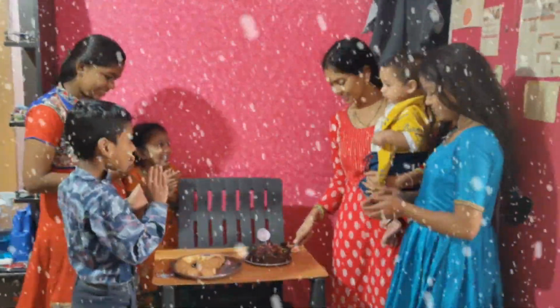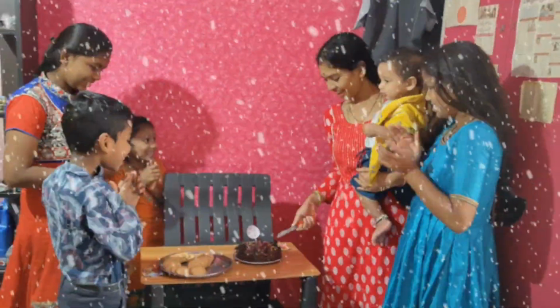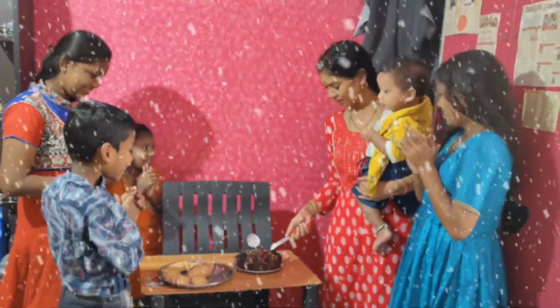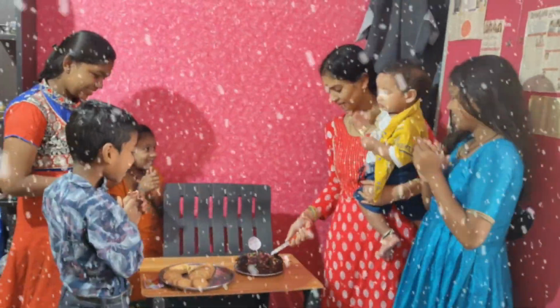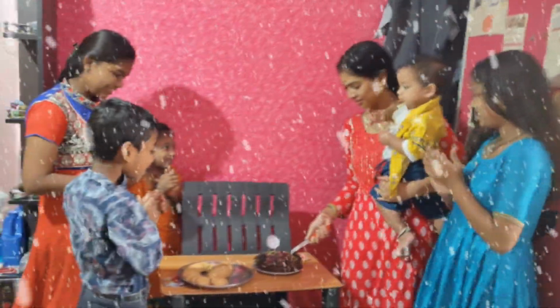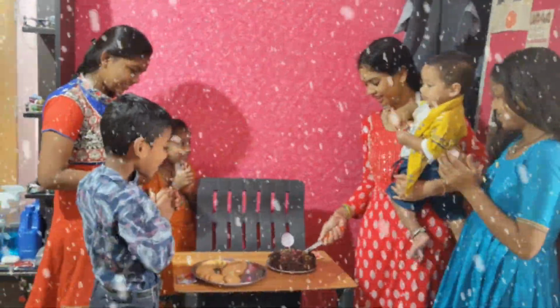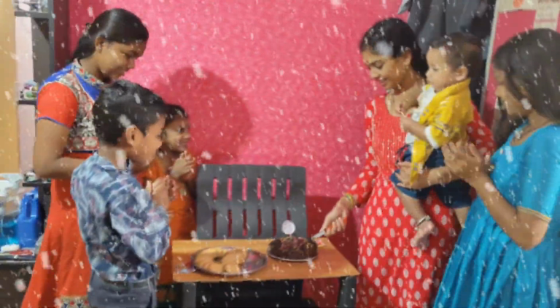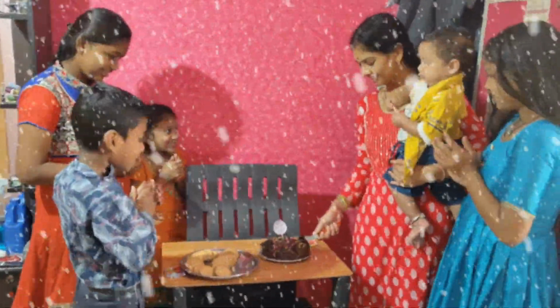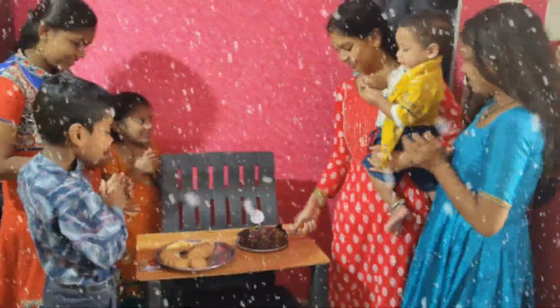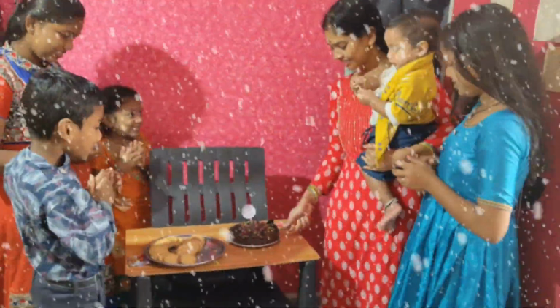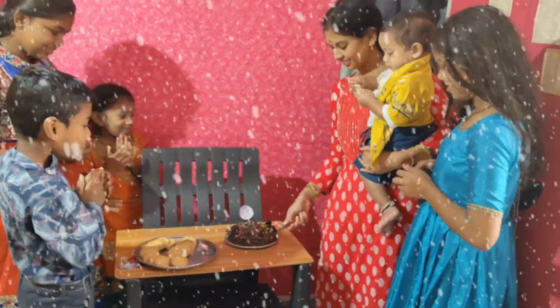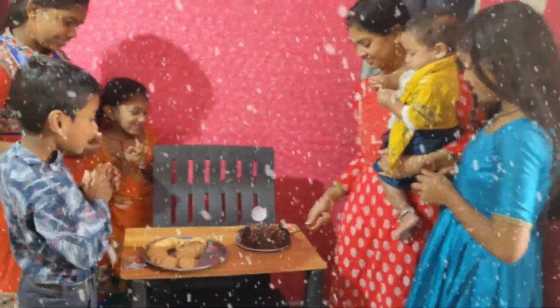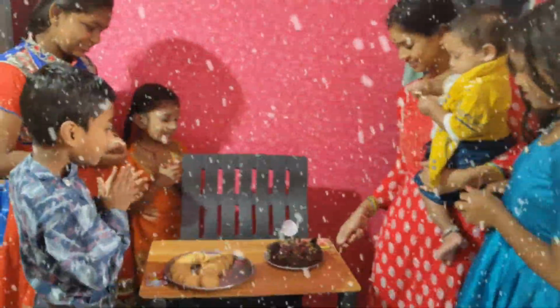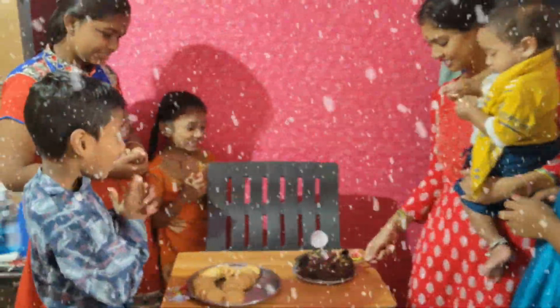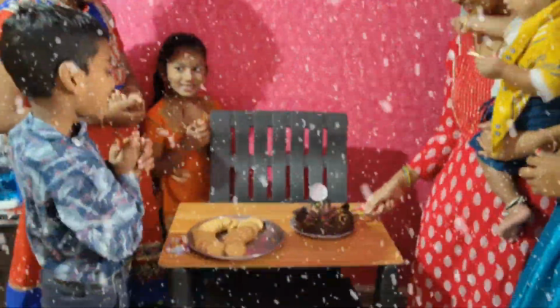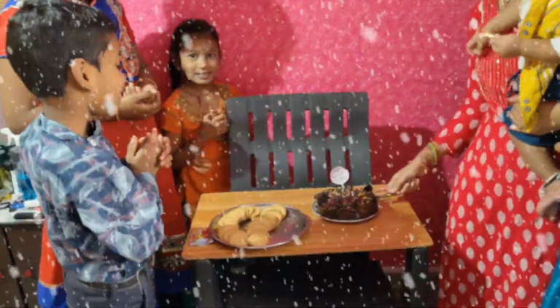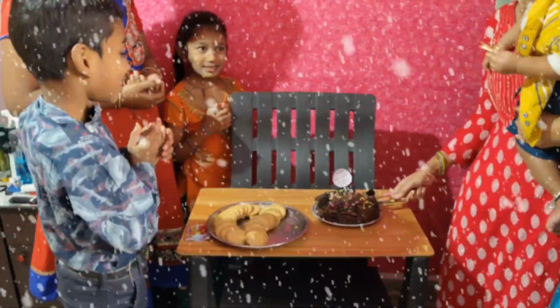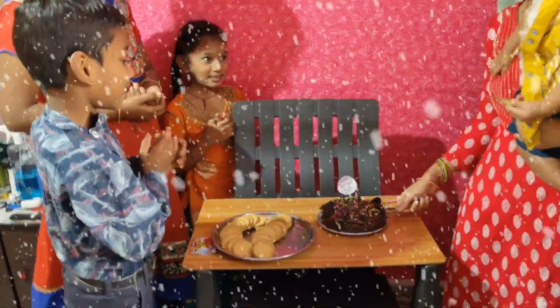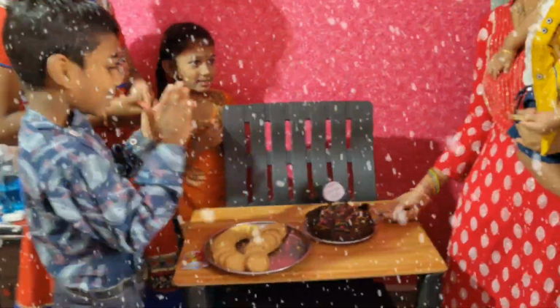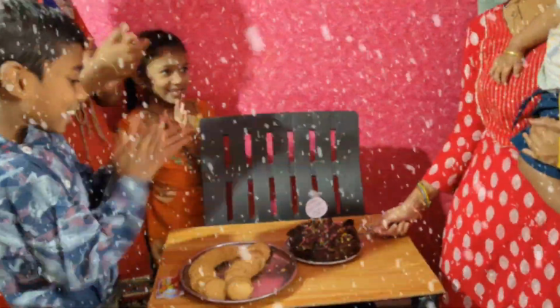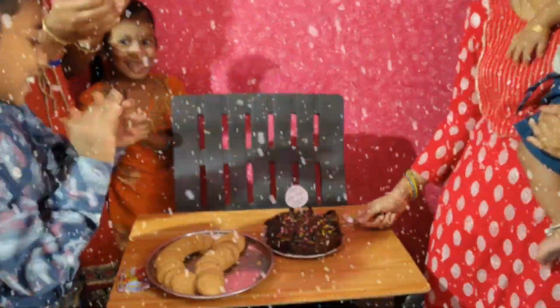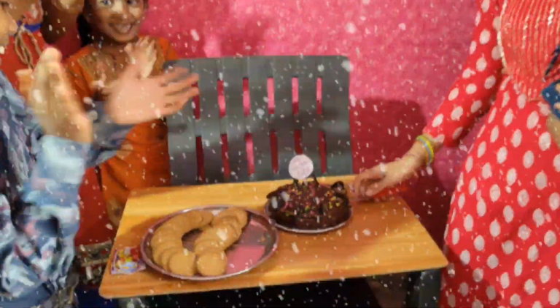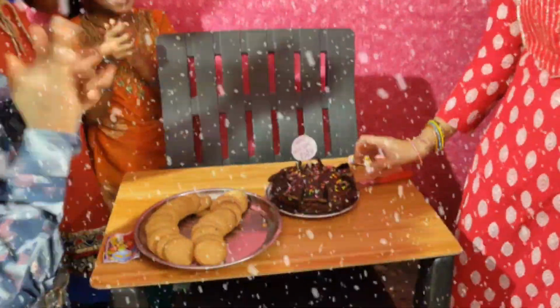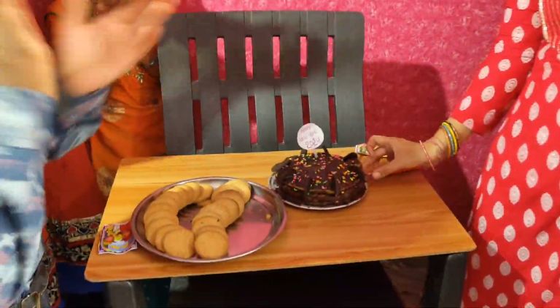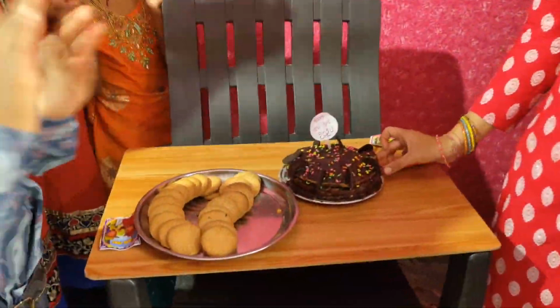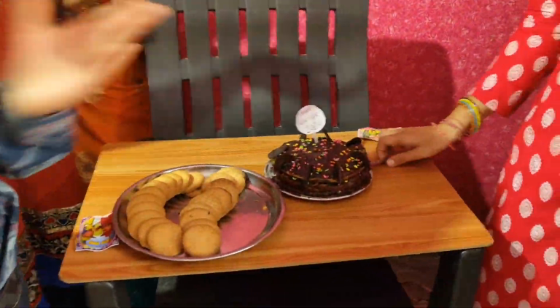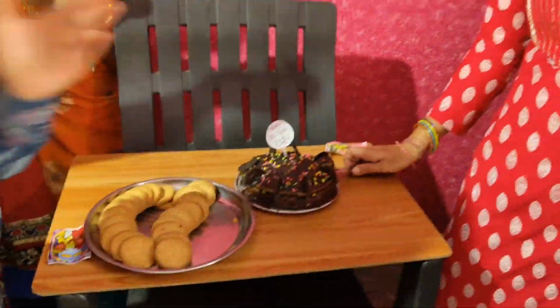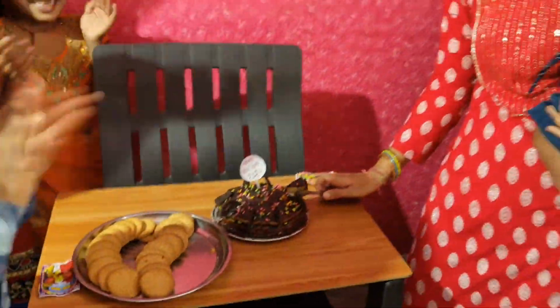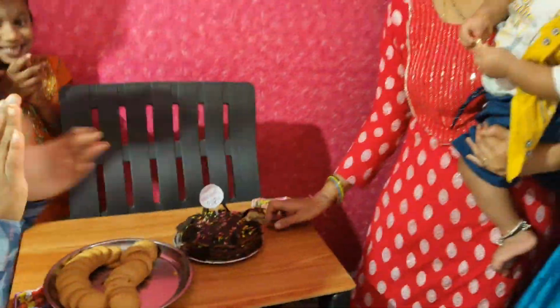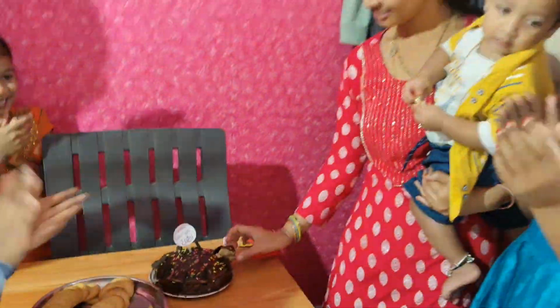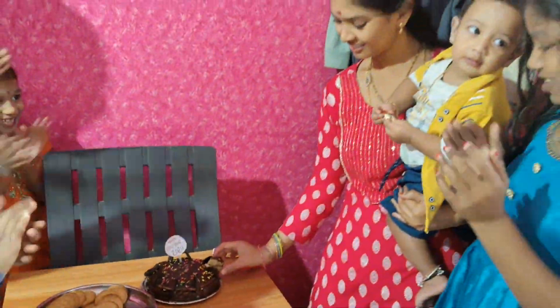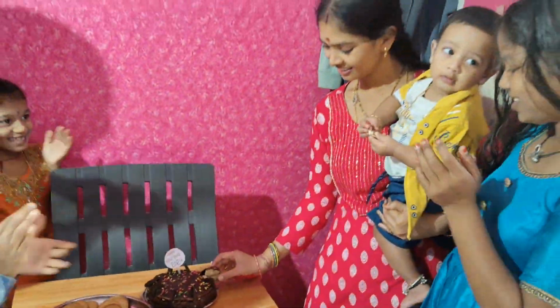Finally, we have a happy year cake. I hope you have some greetings. We have some greetings.